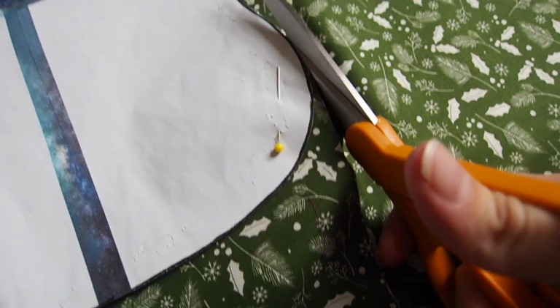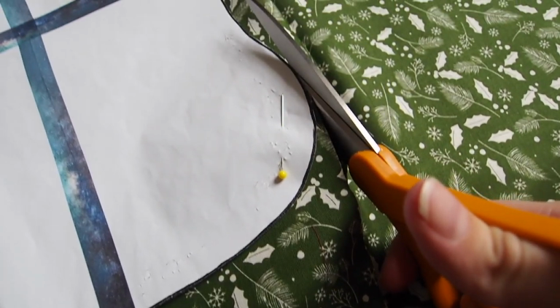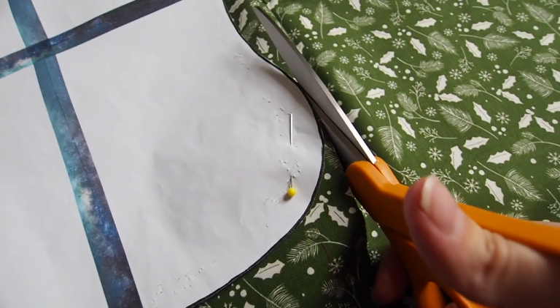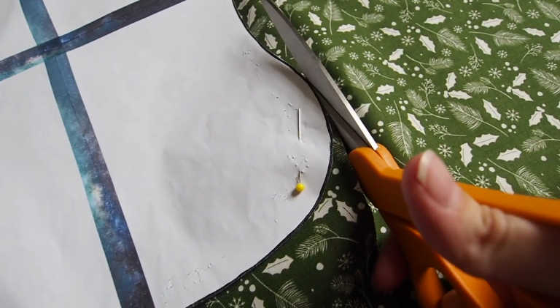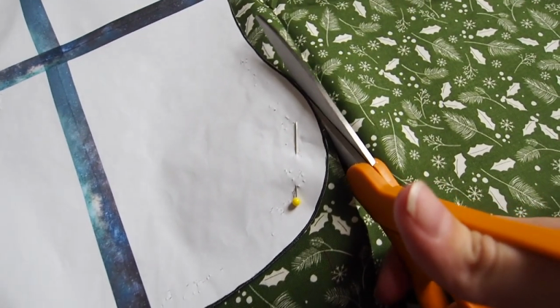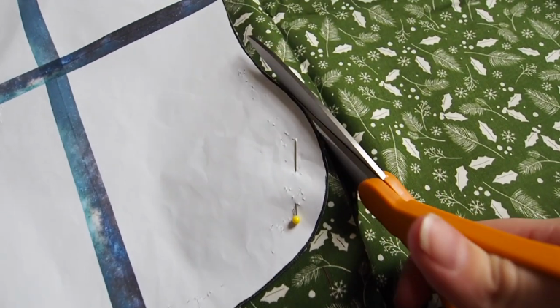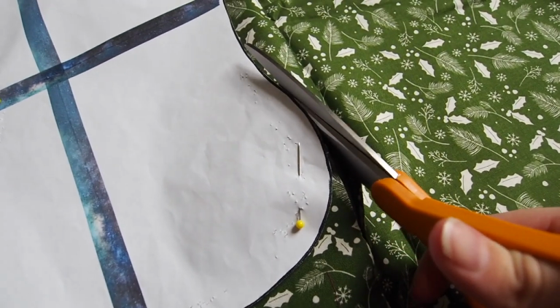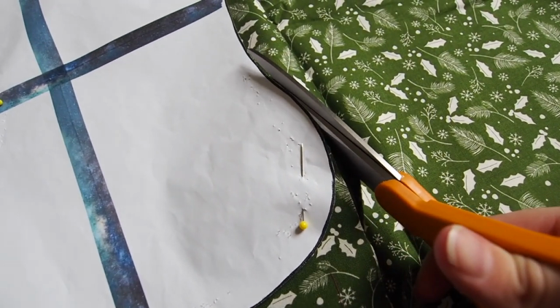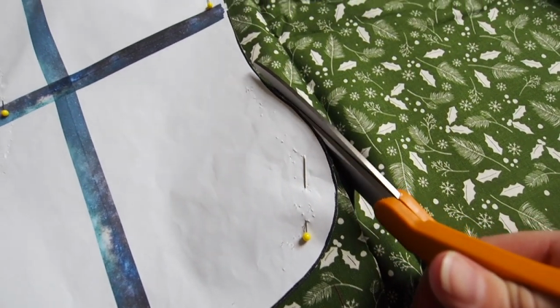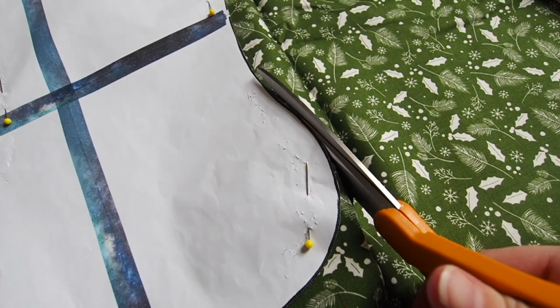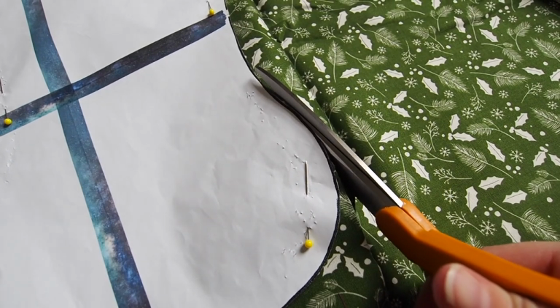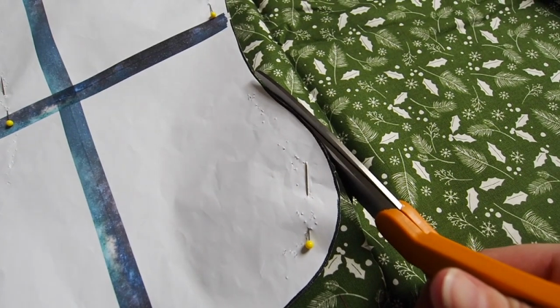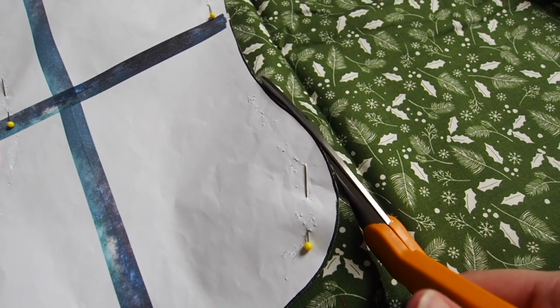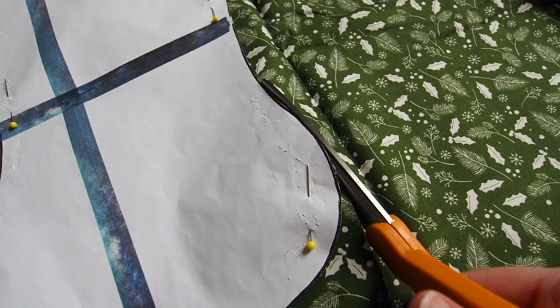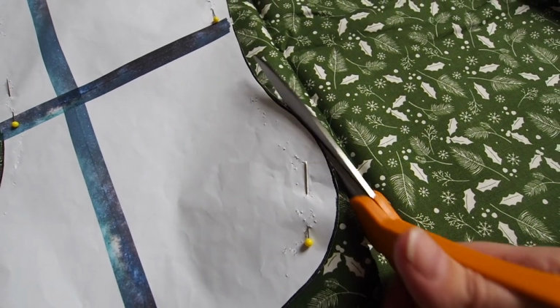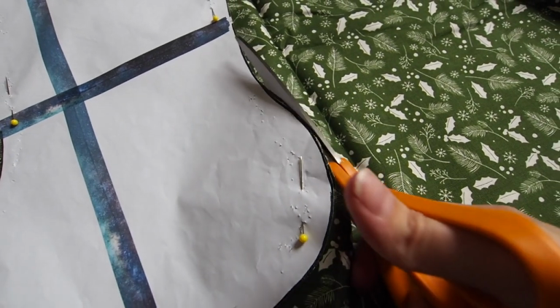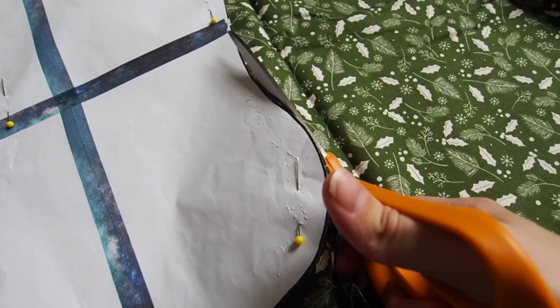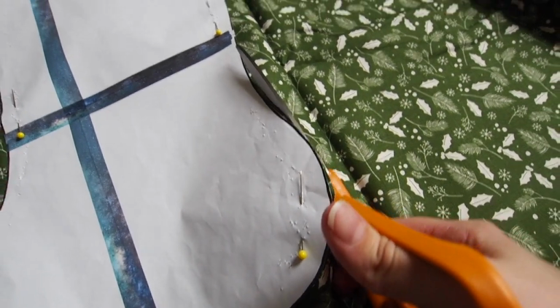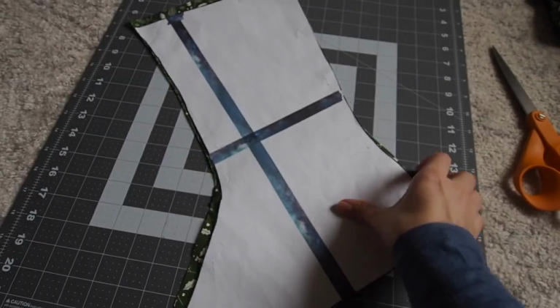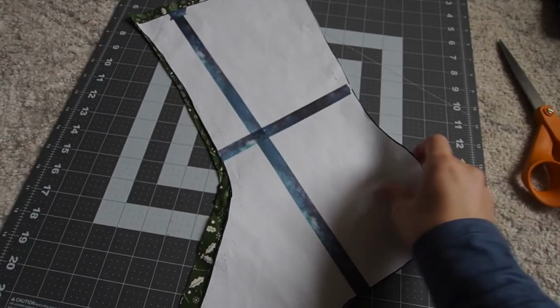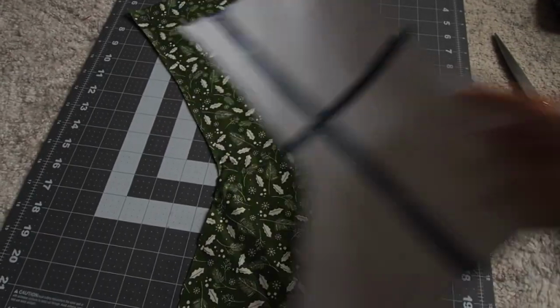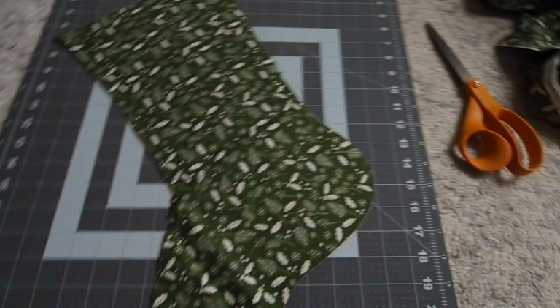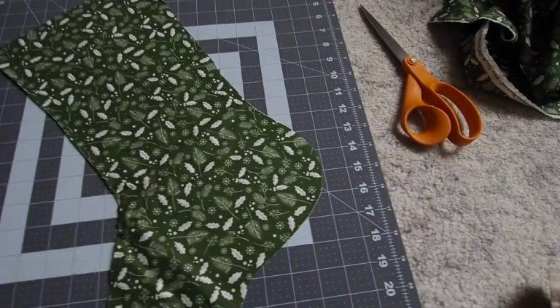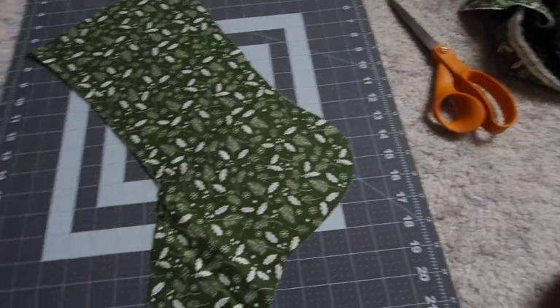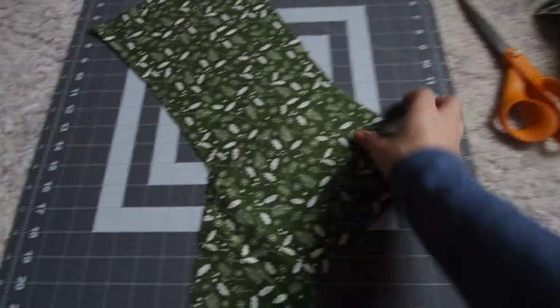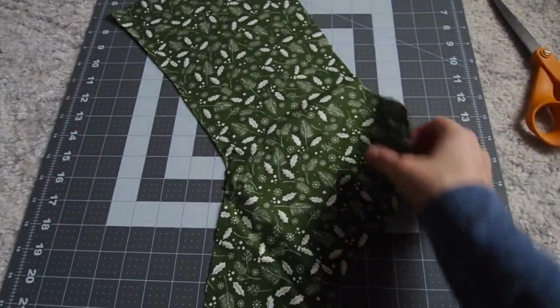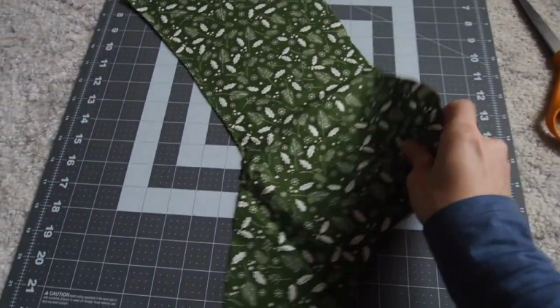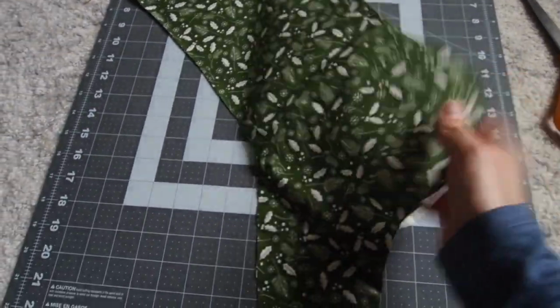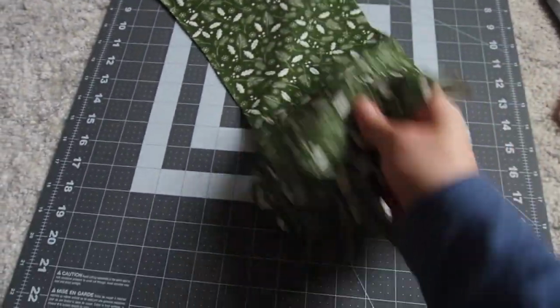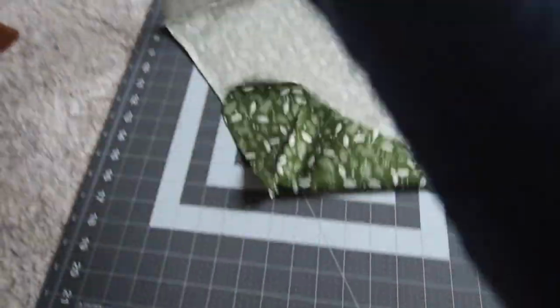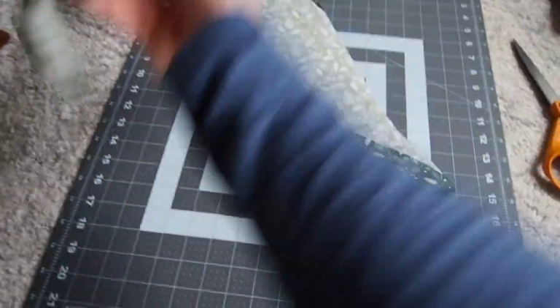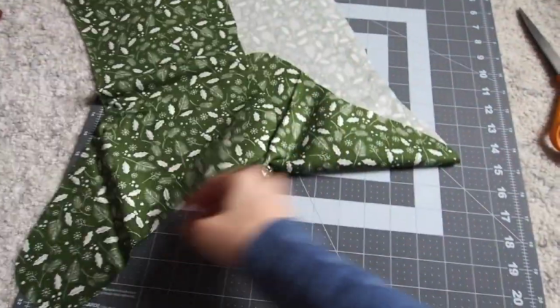The lining was quite easy. I folded the fabric in half so I could cut out two pieces at once, pinned the template to it, and then I ended up with two pieces for each stocking — one facing left, one facing right.